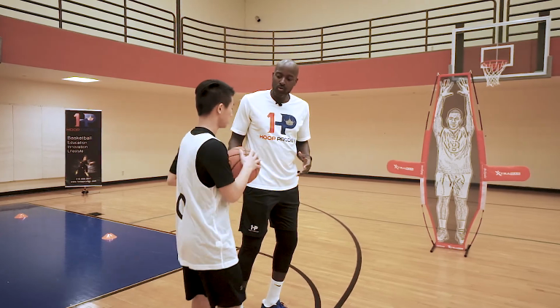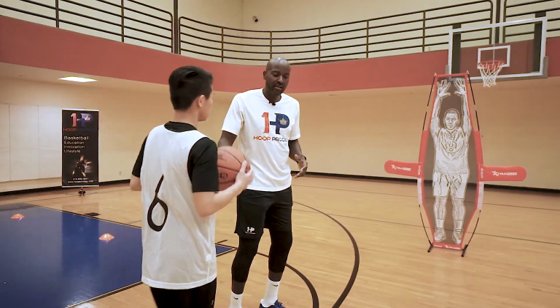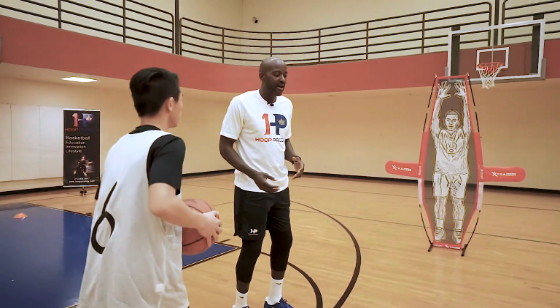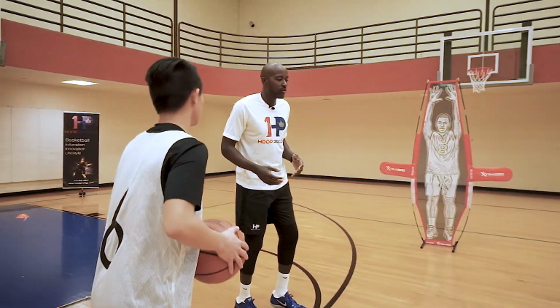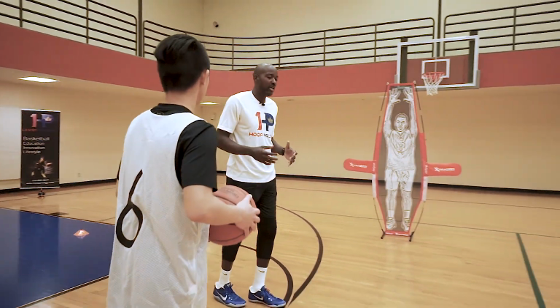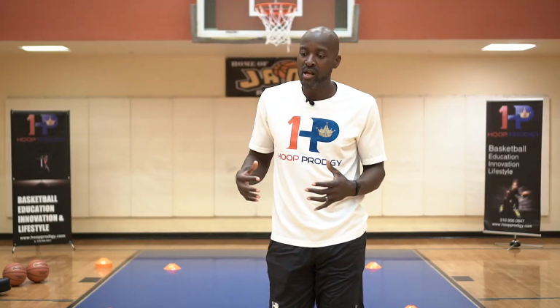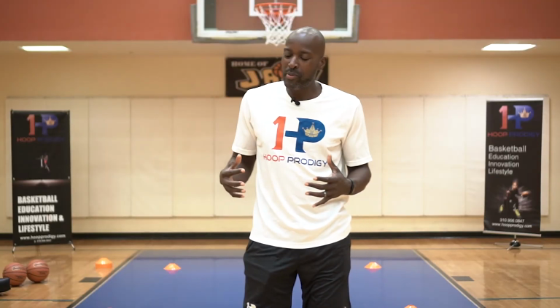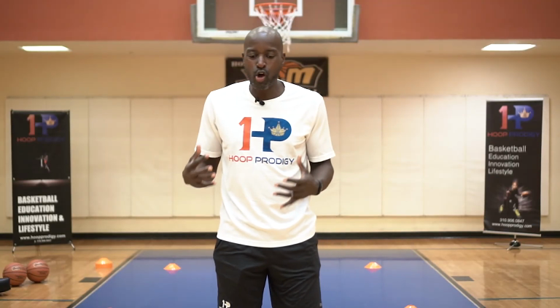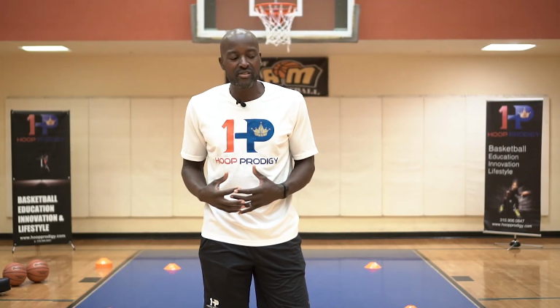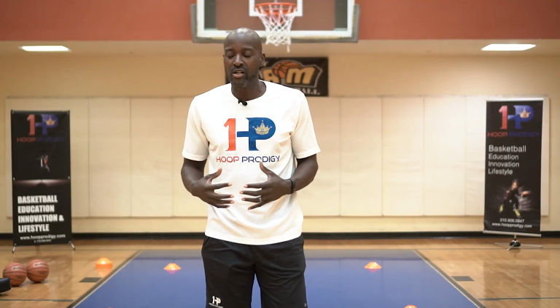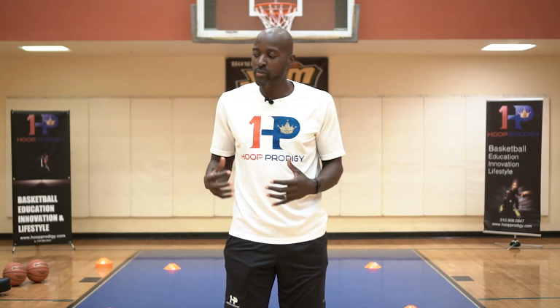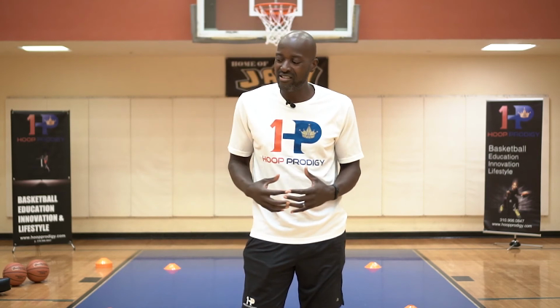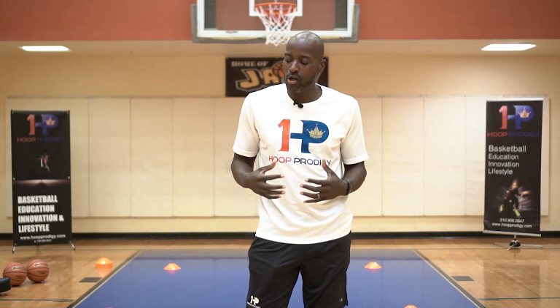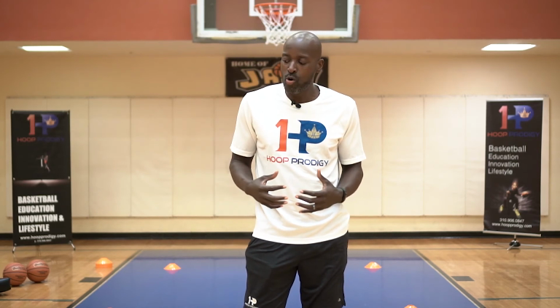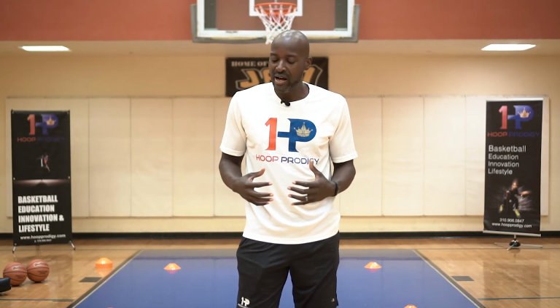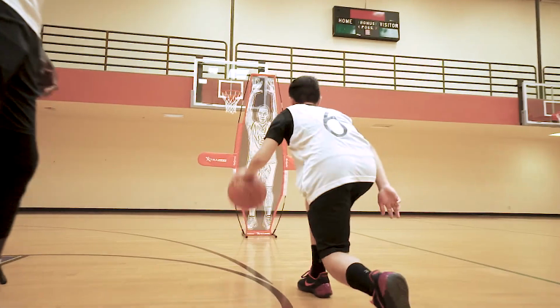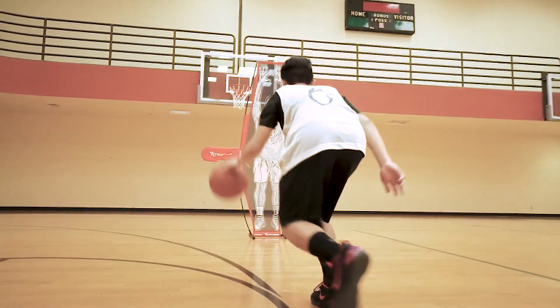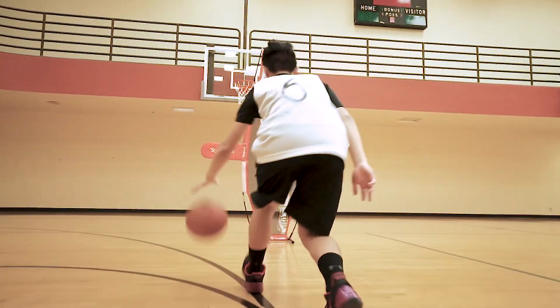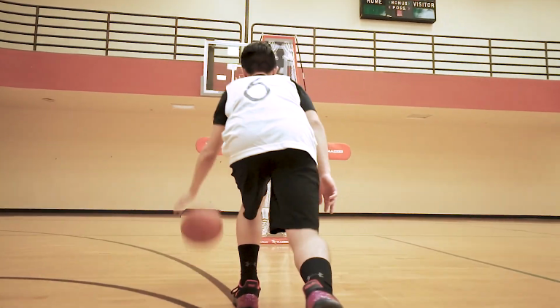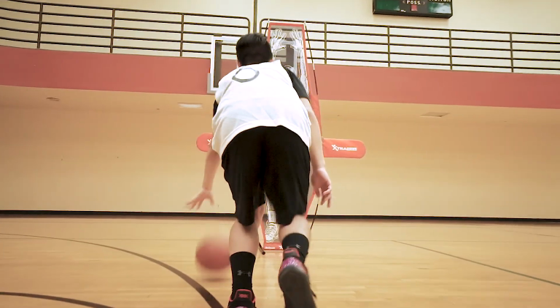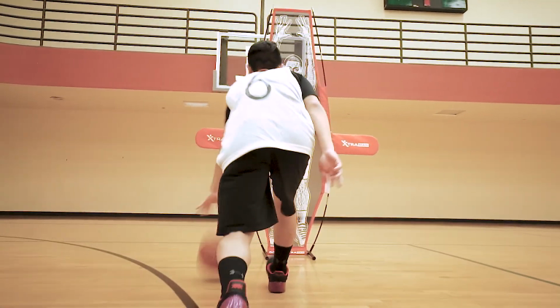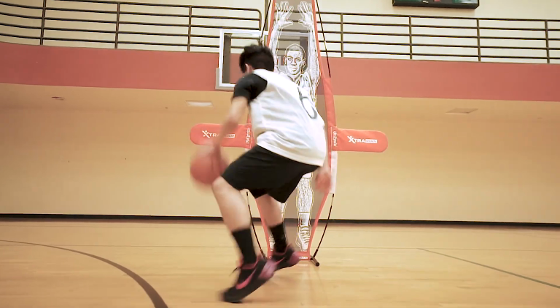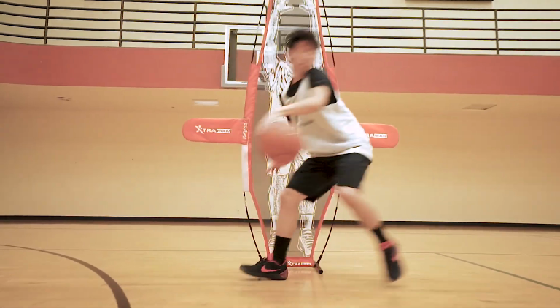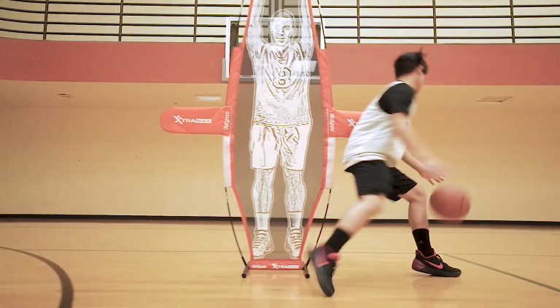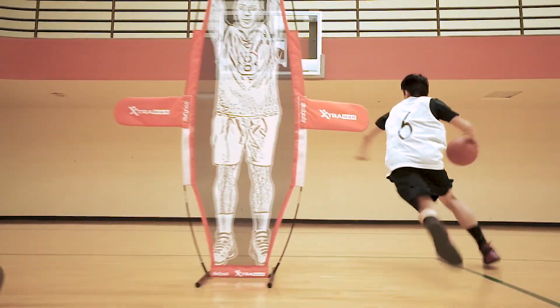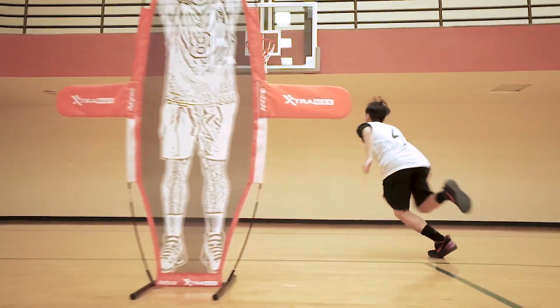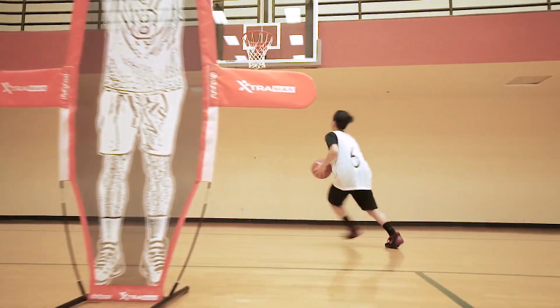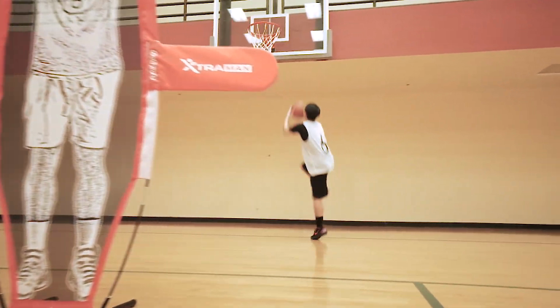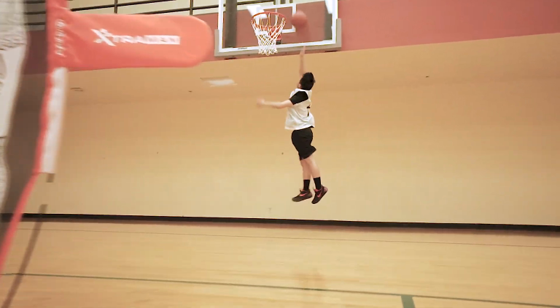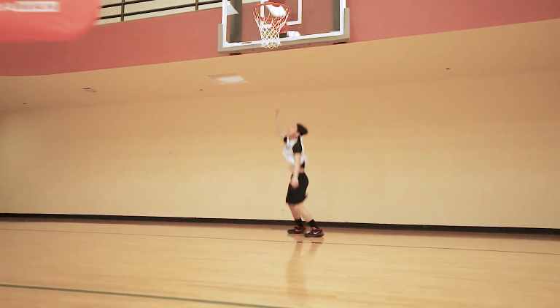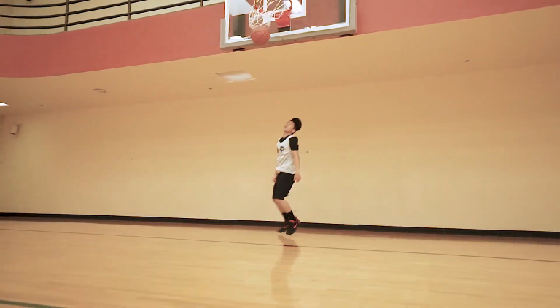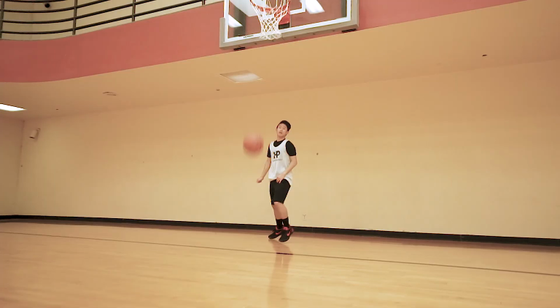So we're going to give Kenneth the basketball. We're going to be in a stalking position, dribbling the basketball low, attacking at a slow pace. And then once we get to the defender, we're going to explode to the basket and finish. Here we go.